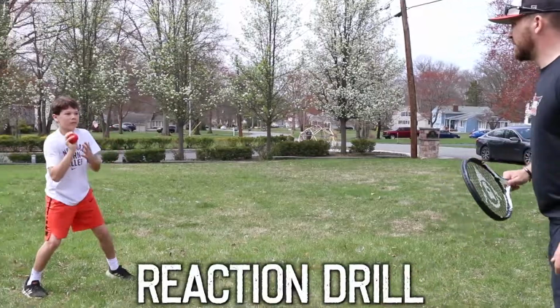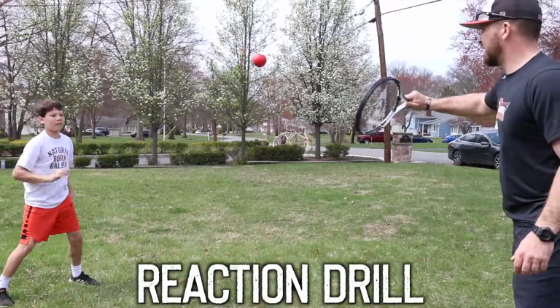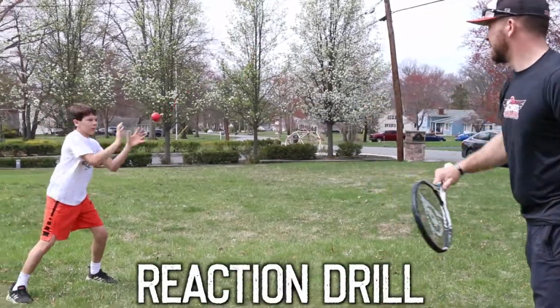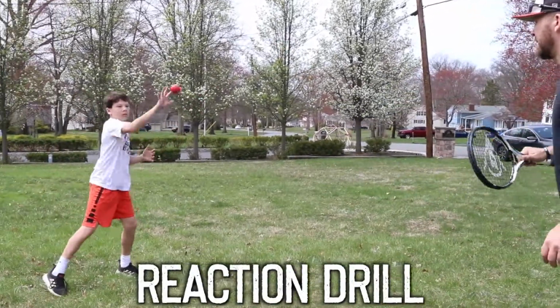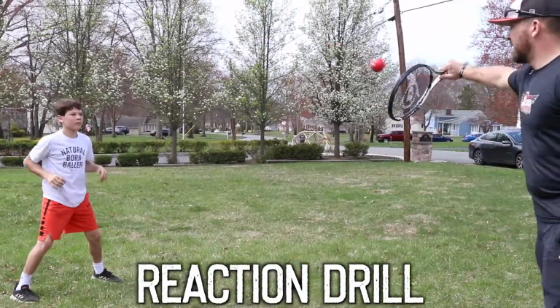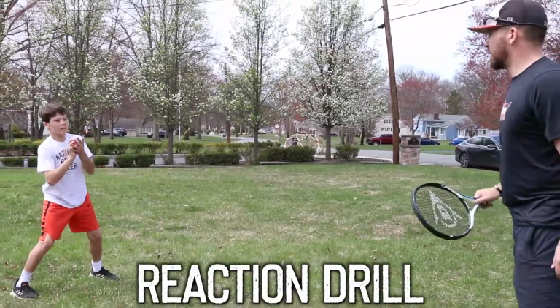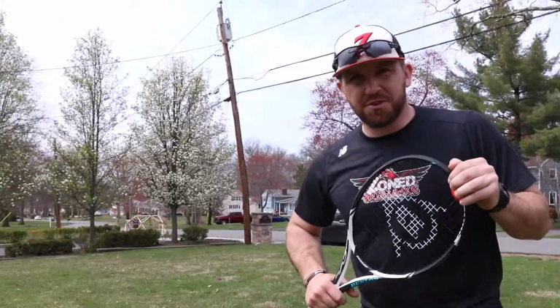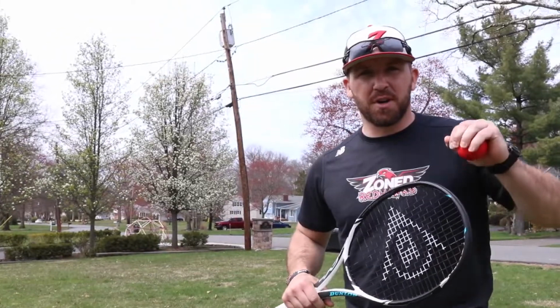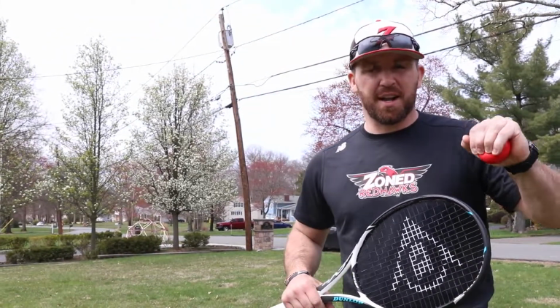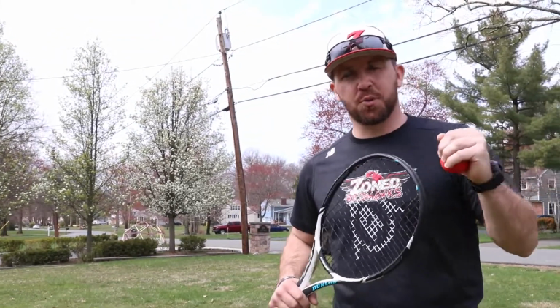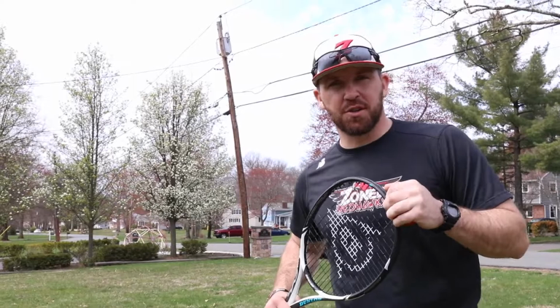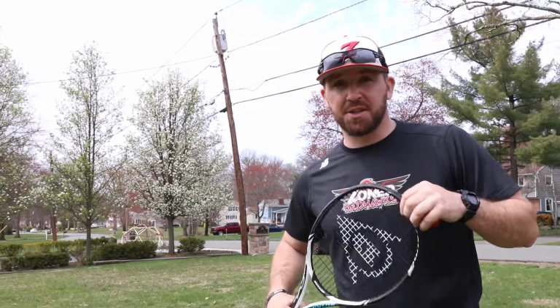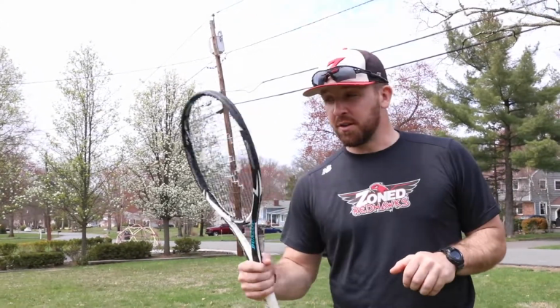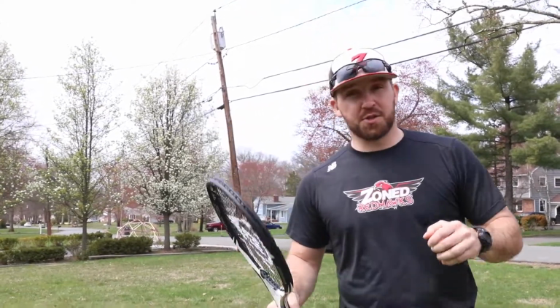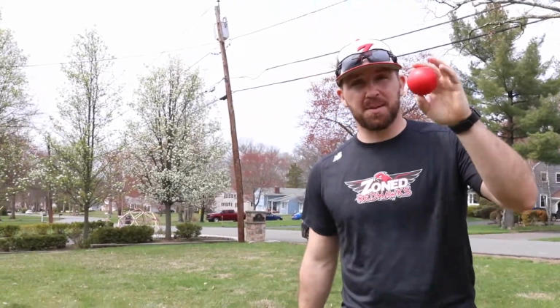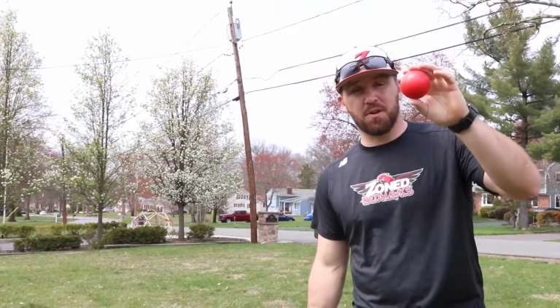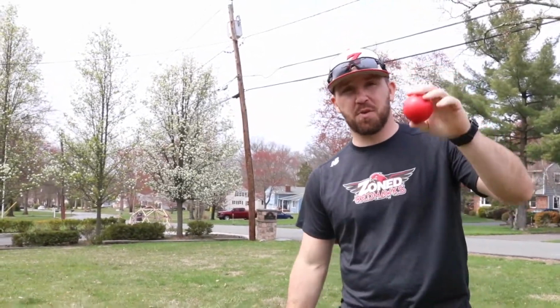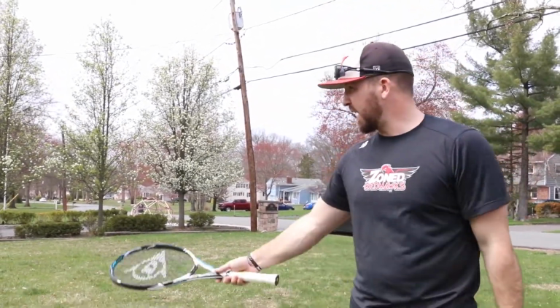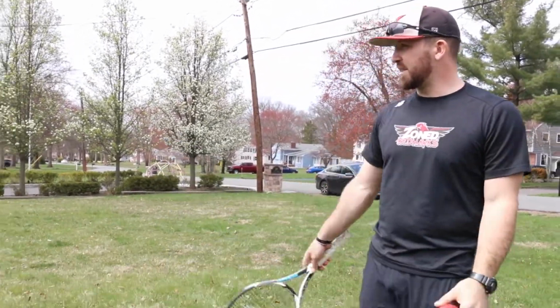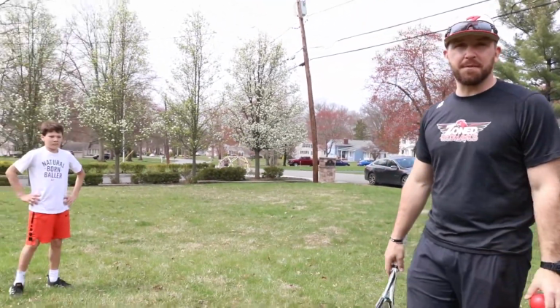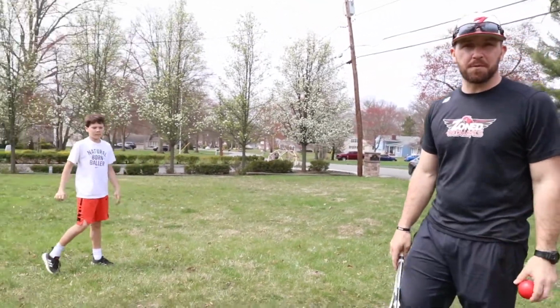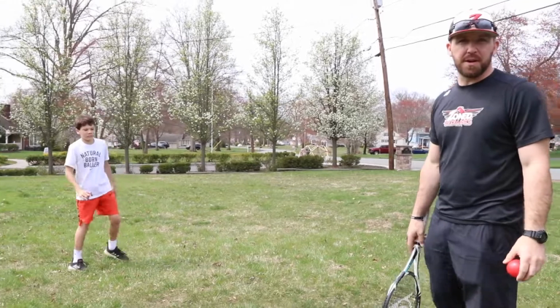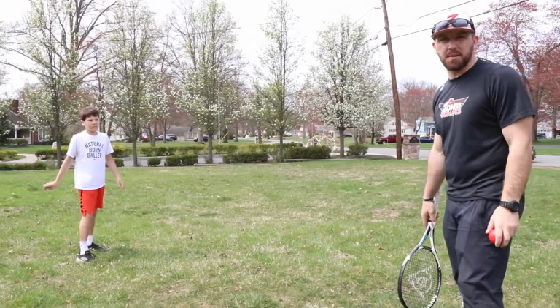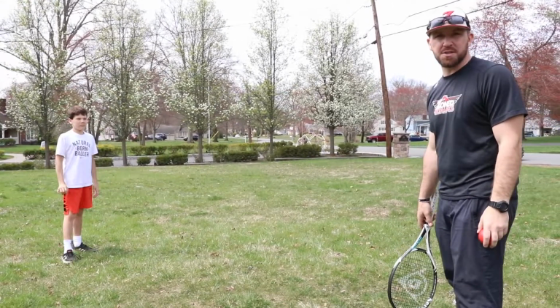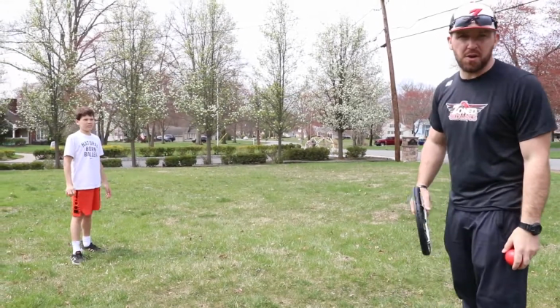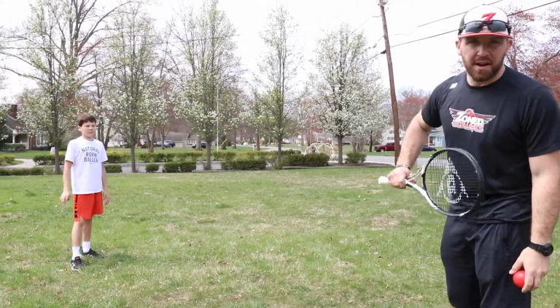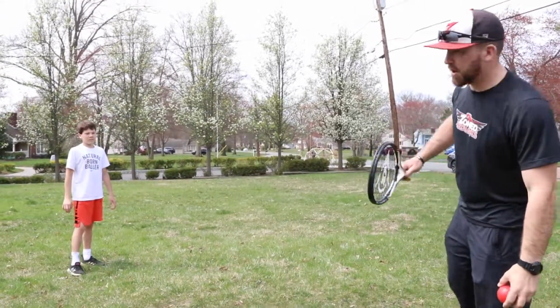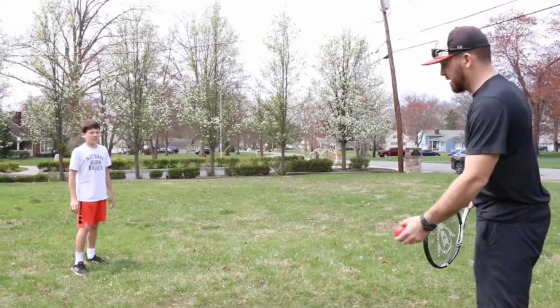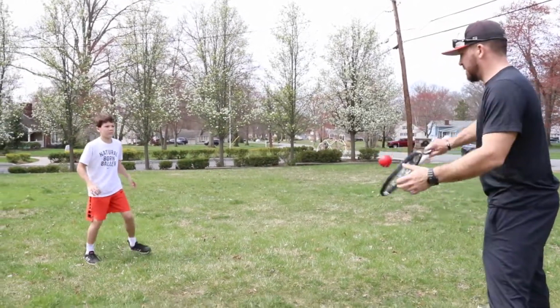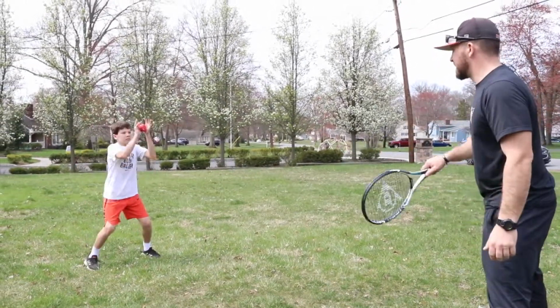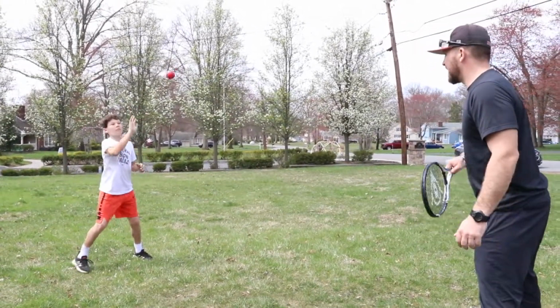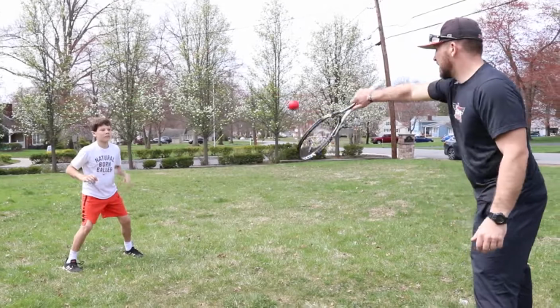Hey guys, if you're looking for a quick hand-eye drill to work on your hand-eye coordination and work on your reactions, grab a tennis racket and a tennis ball or a smoosh ball and get about six to eight feet from your player. It could be your son, your daughter, and you're just working on reflexes and hand-eye coordination.